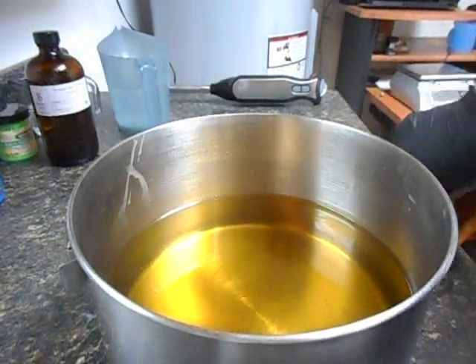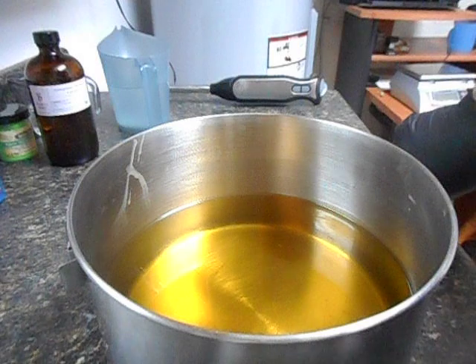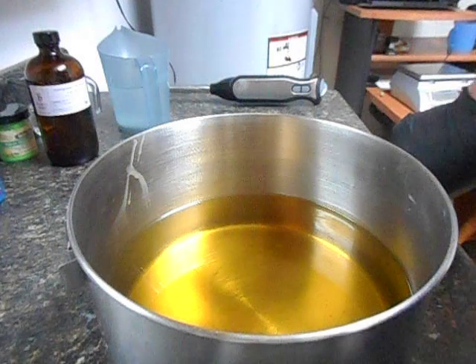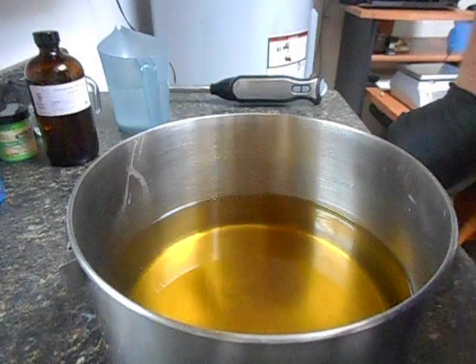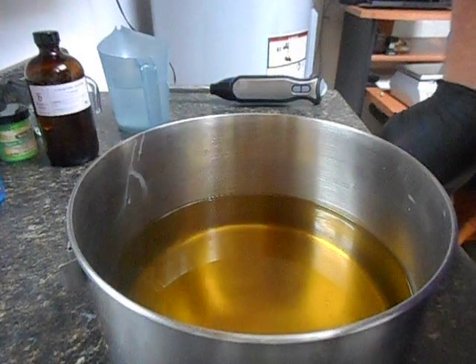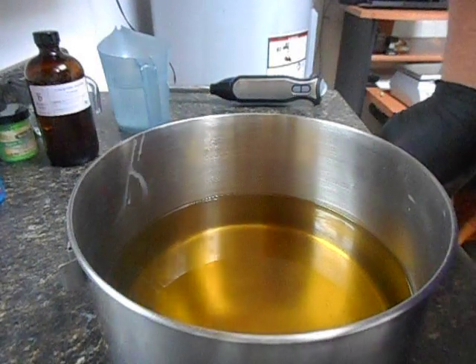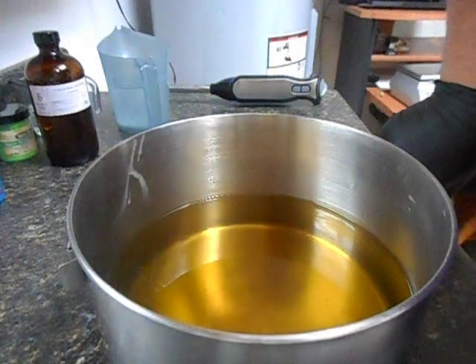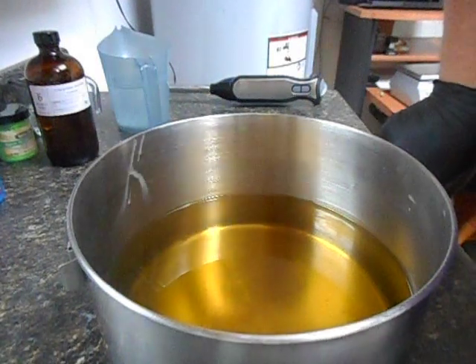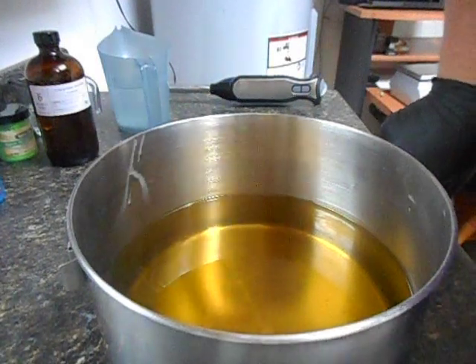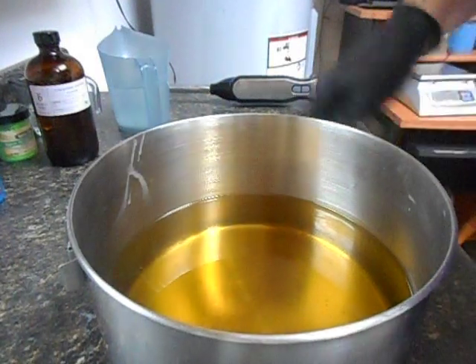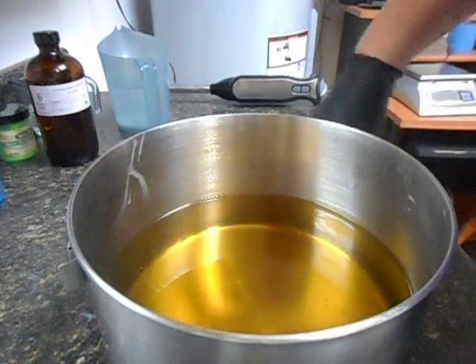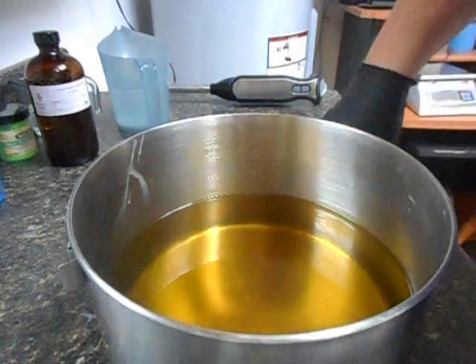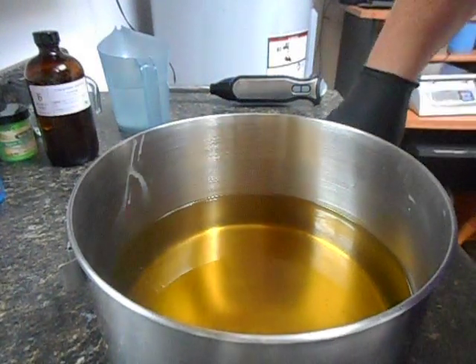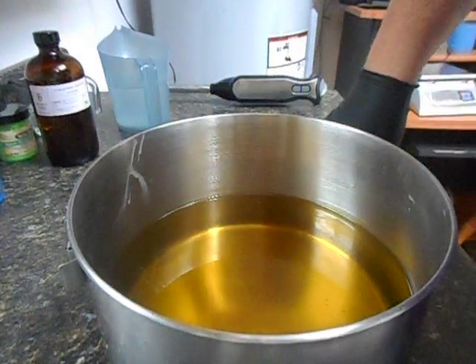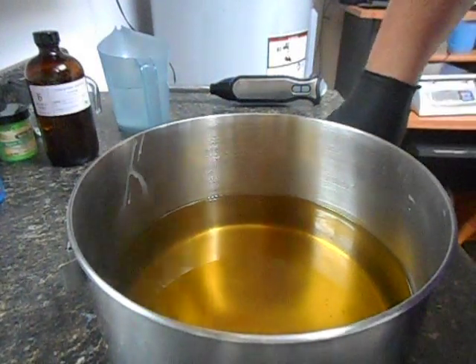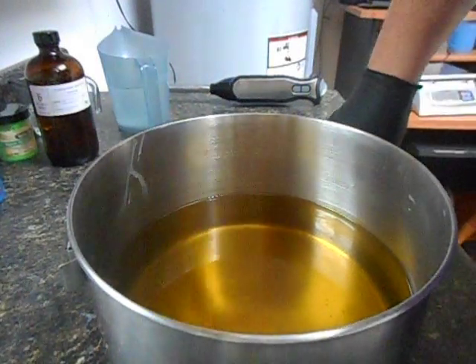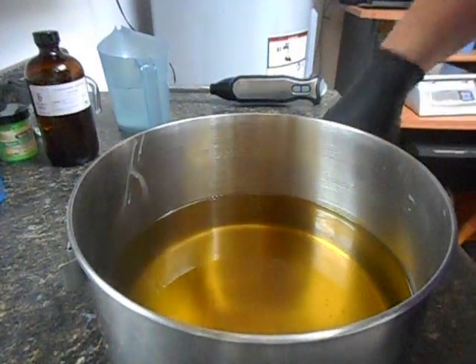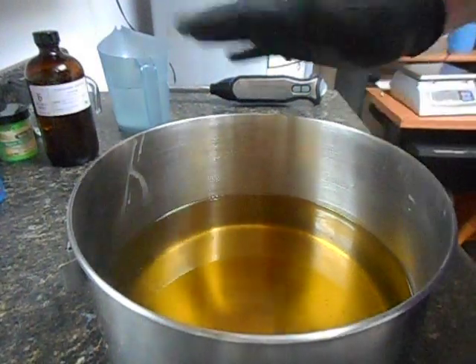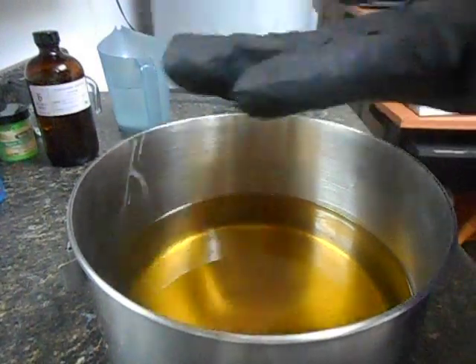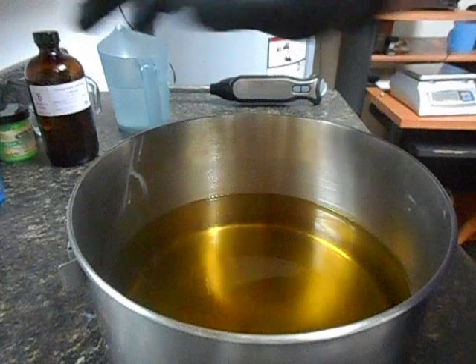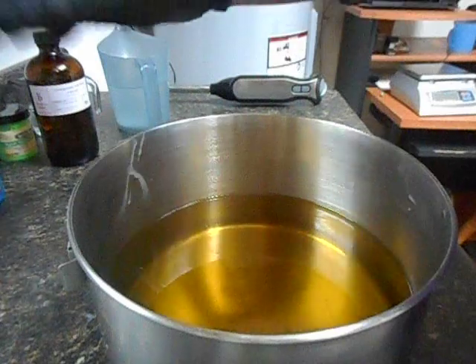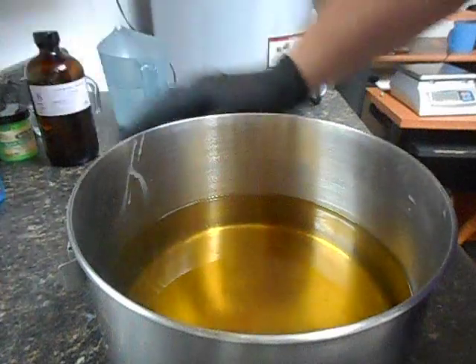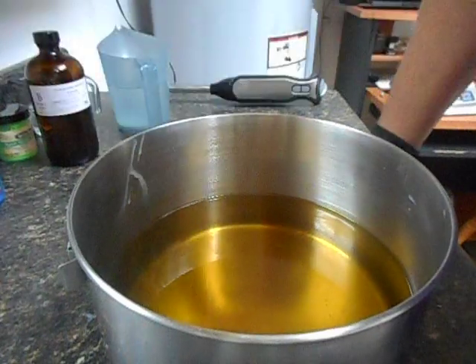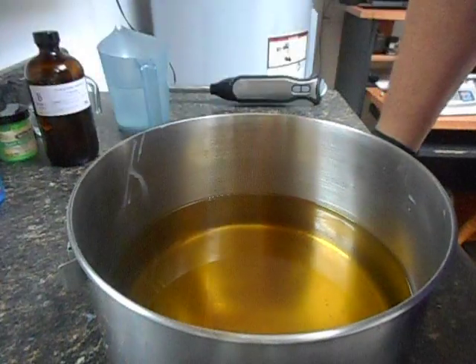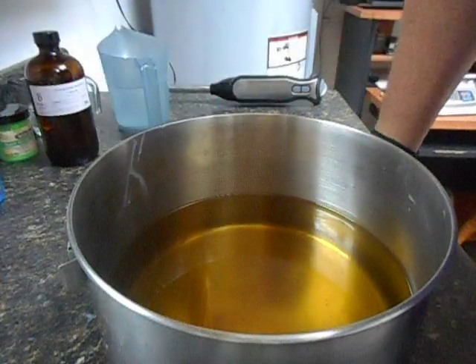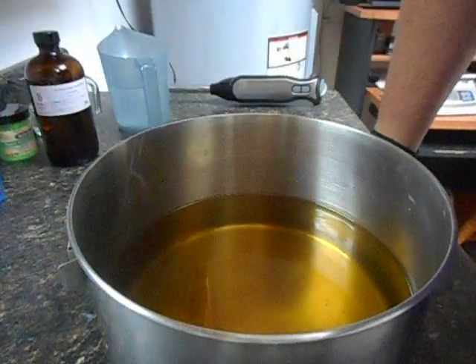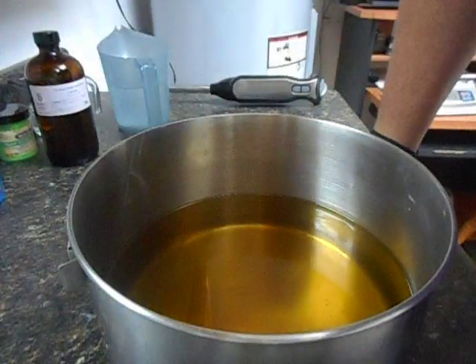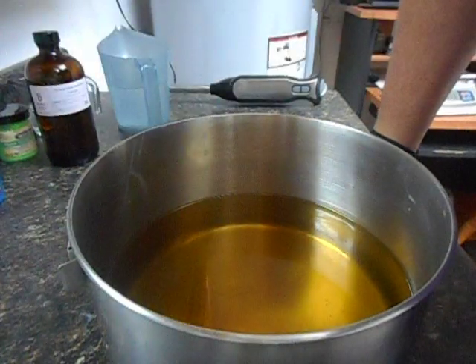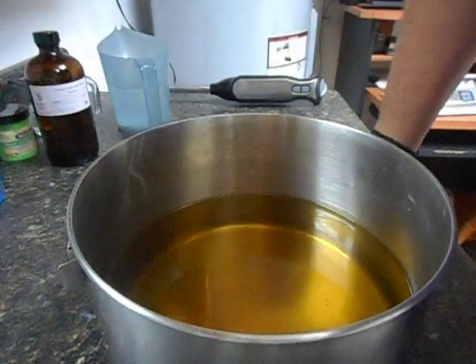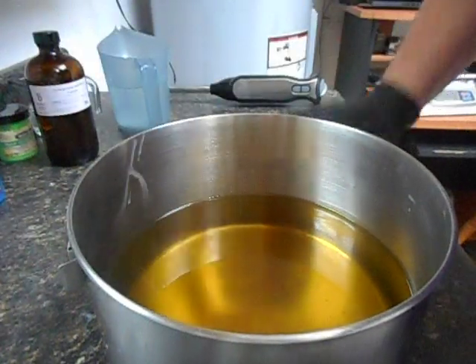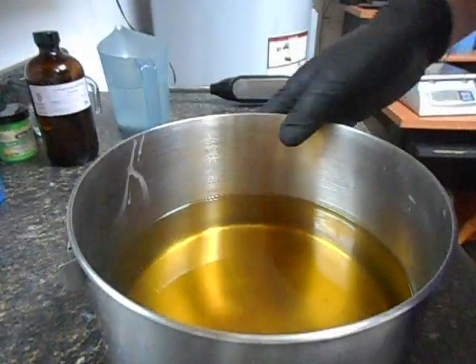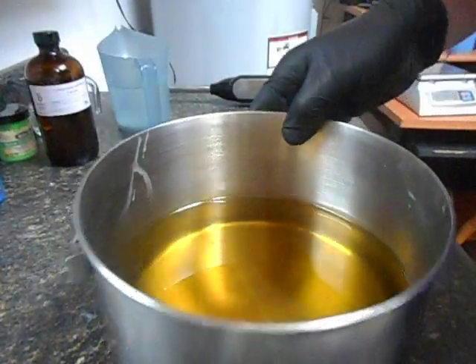What I'm going to be doing this evening is another in-the-pot swirl. I'll be doing a white base with titanium dioxide and for the three accent colors...